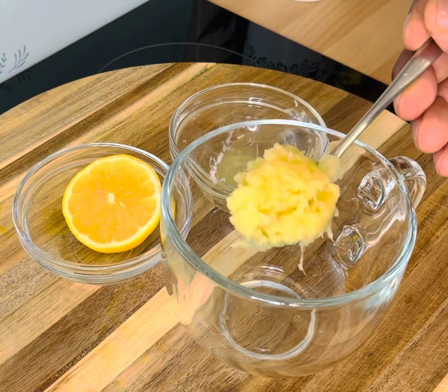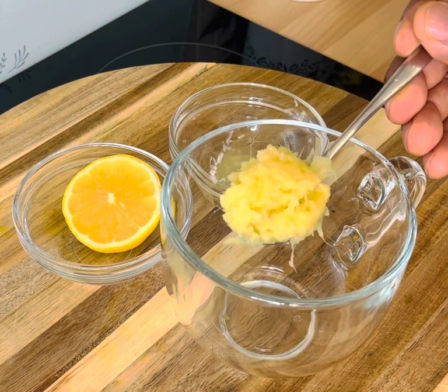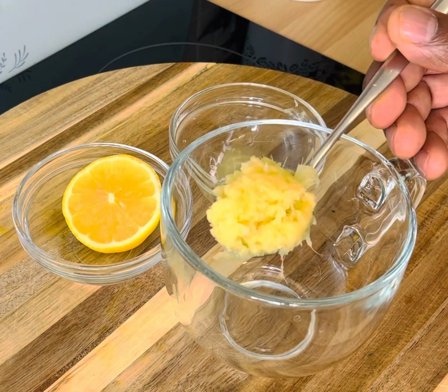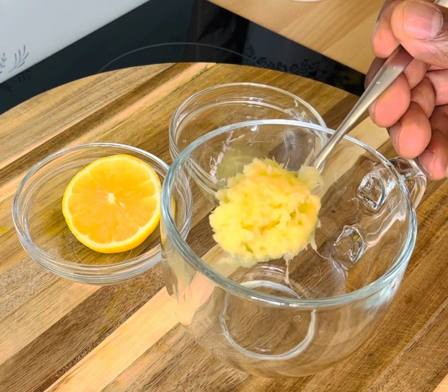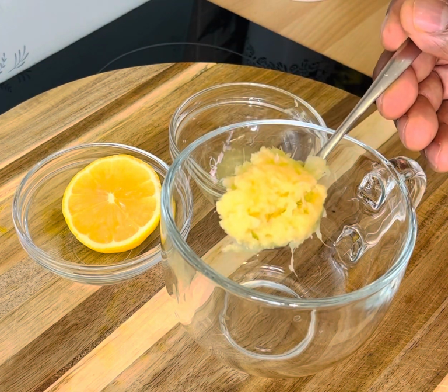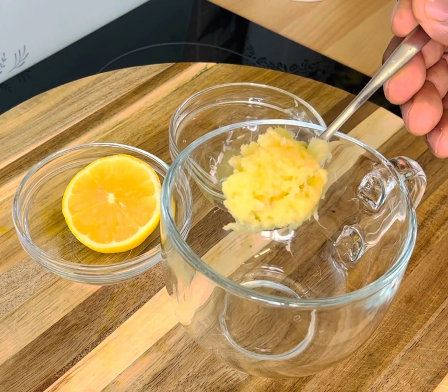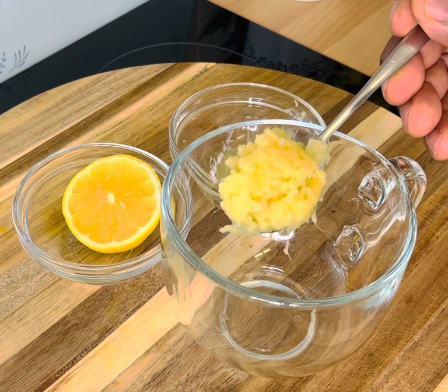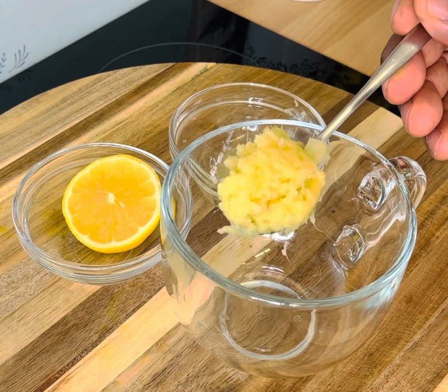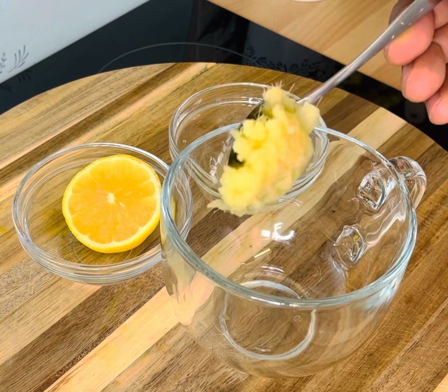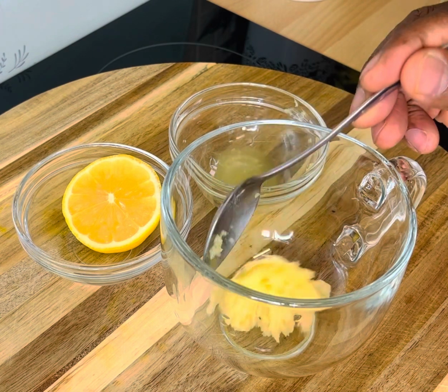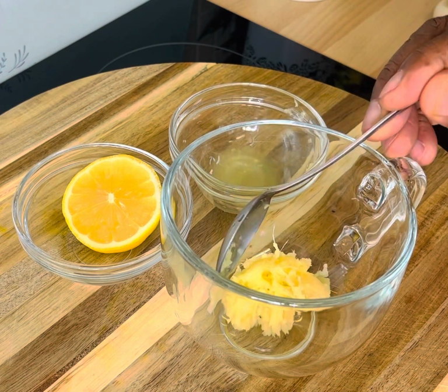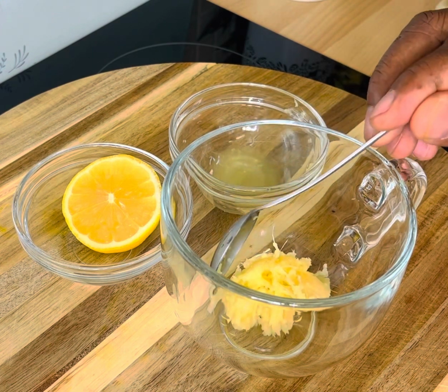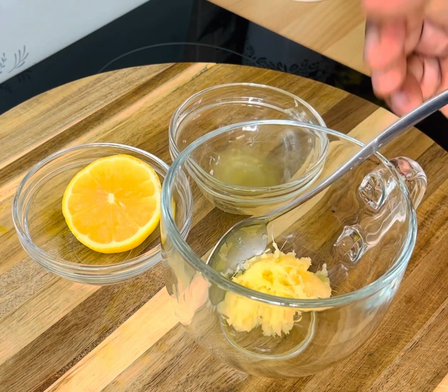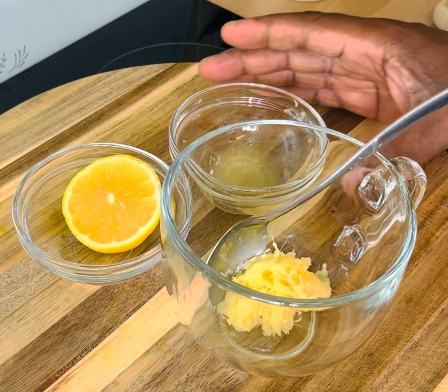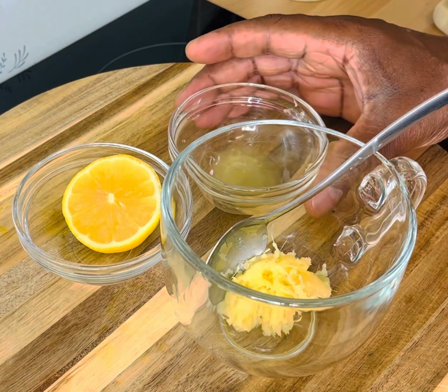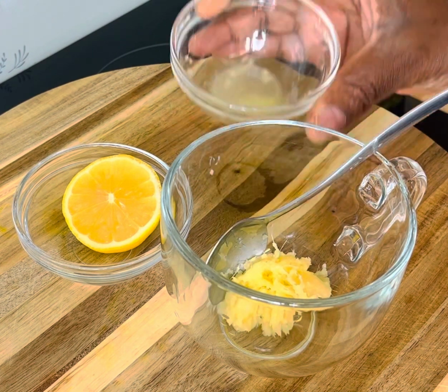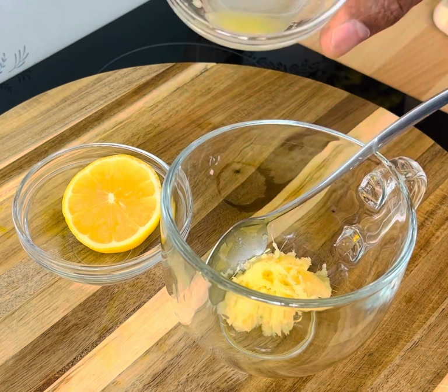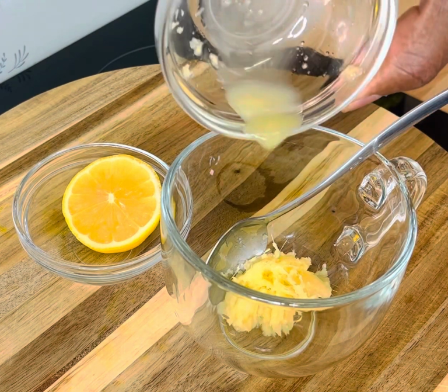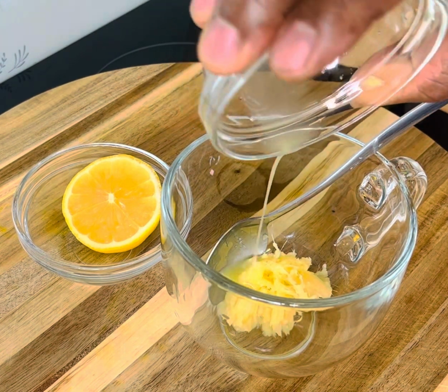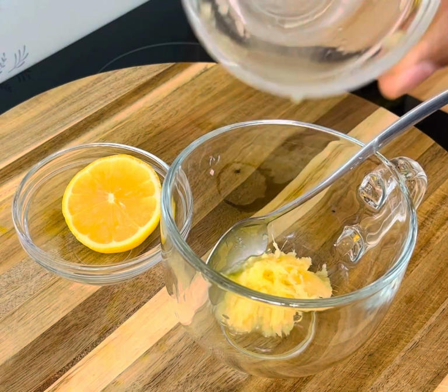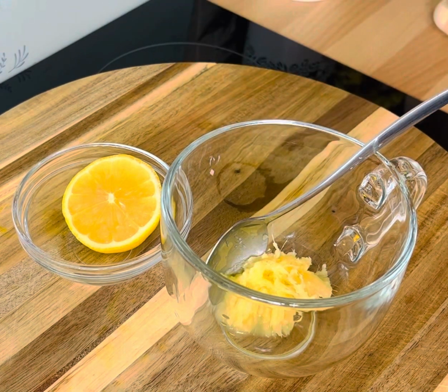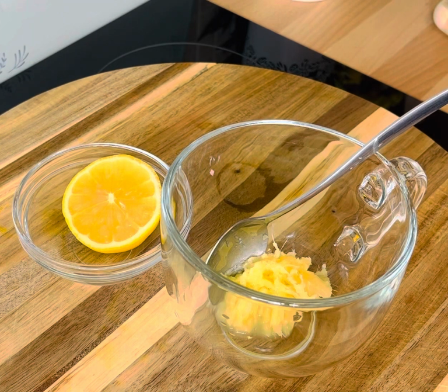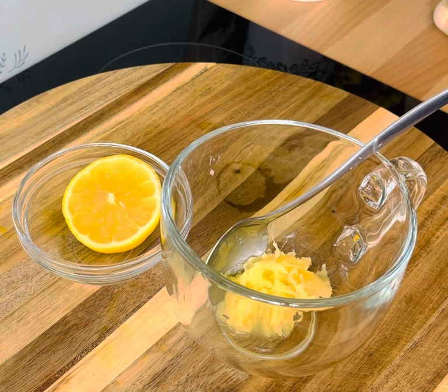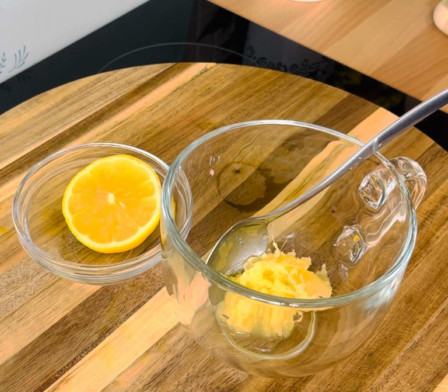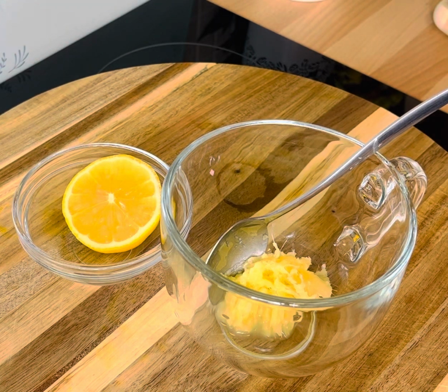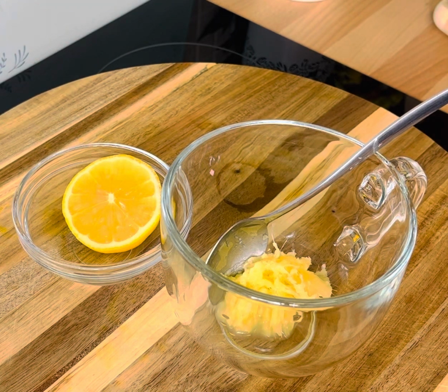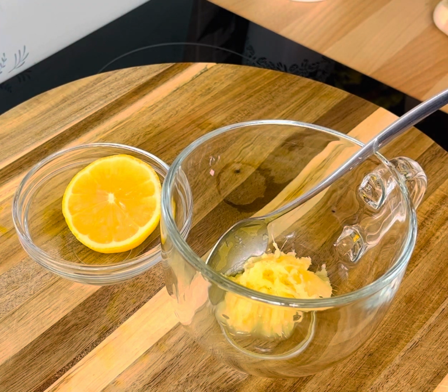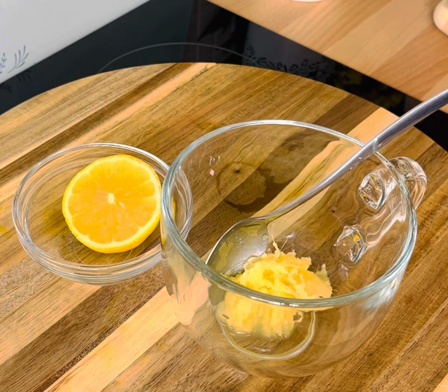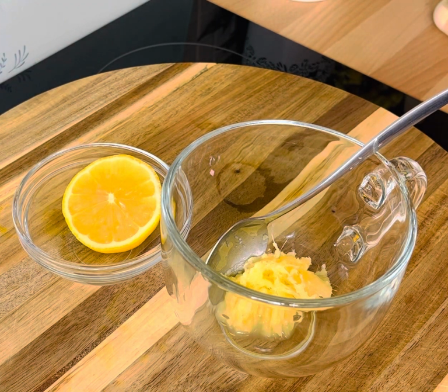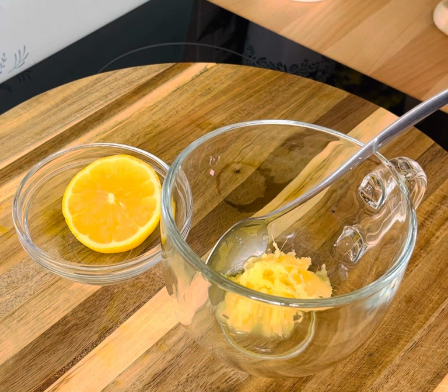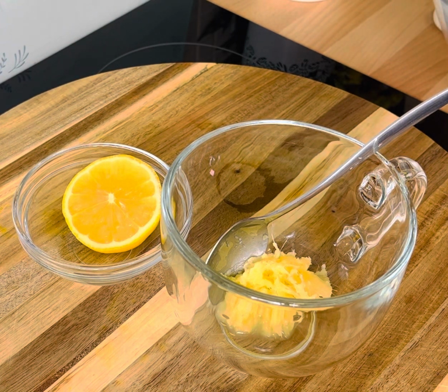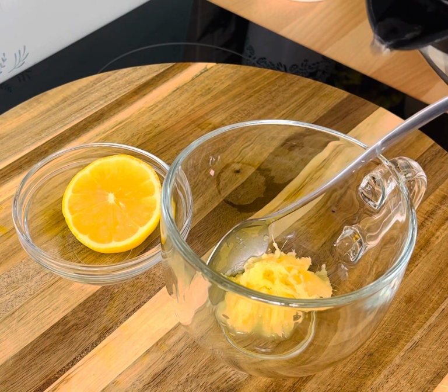What you're going to need to do: get one teaspoon of fresh grated ginger and put it straight inside of your tea cup just like this. Then you want to get some boiling water from your kettle.